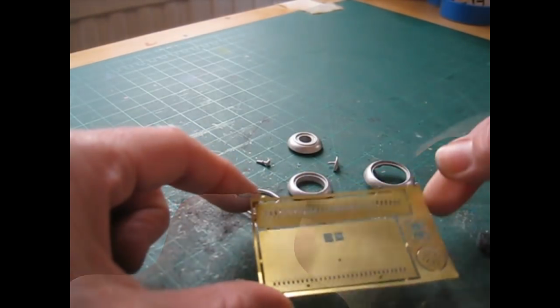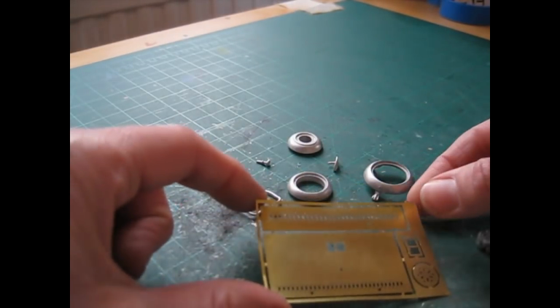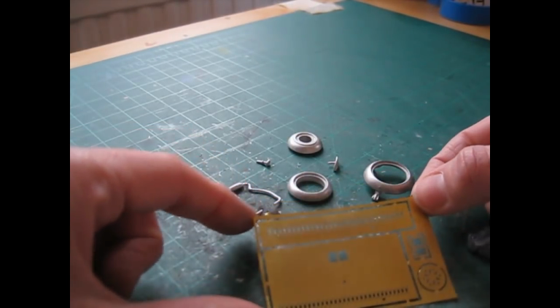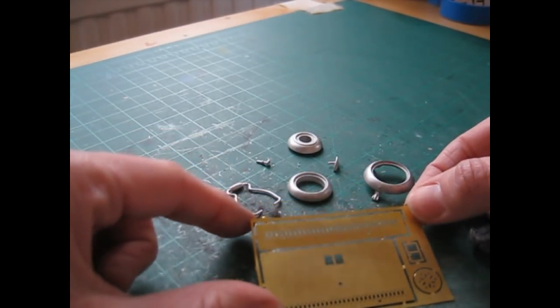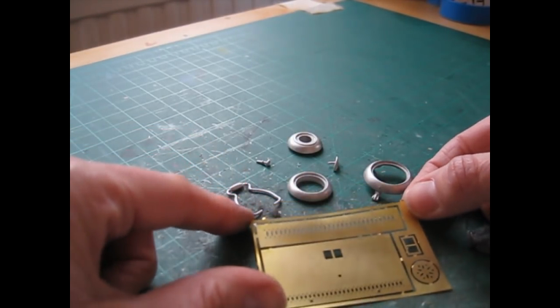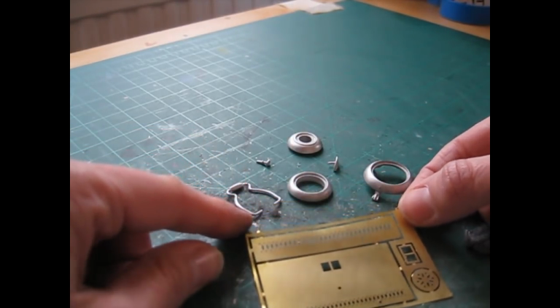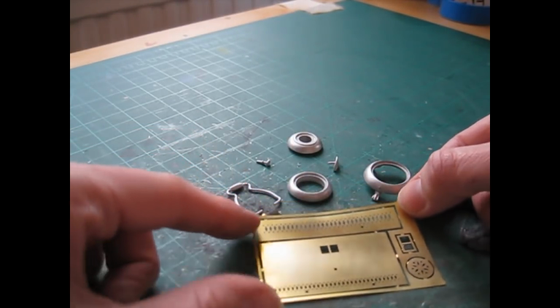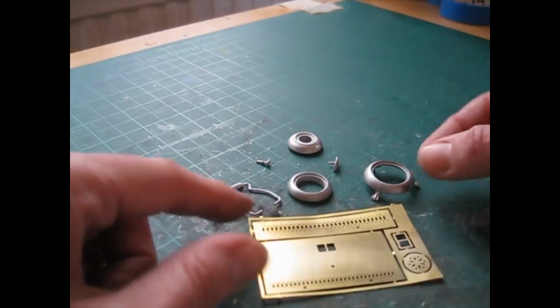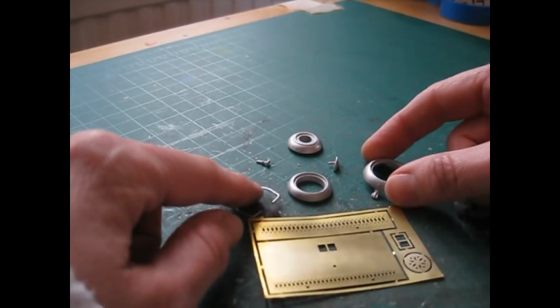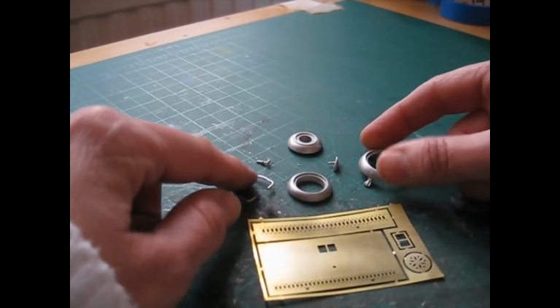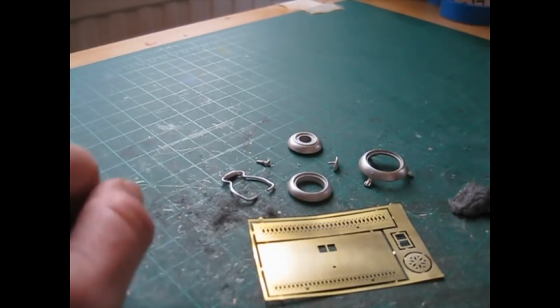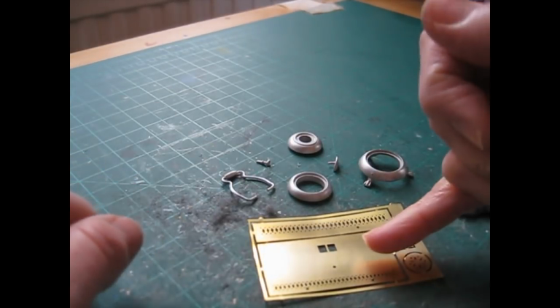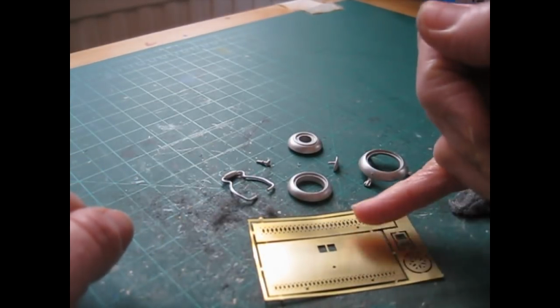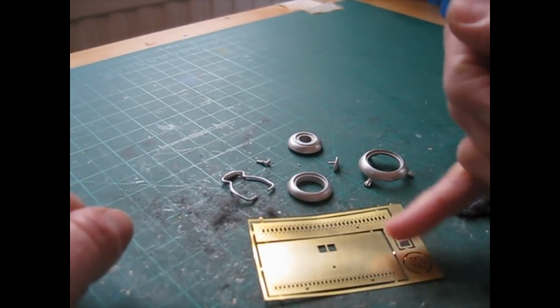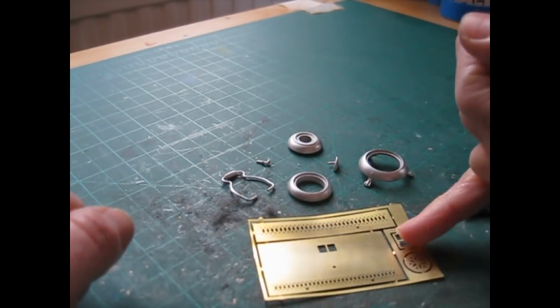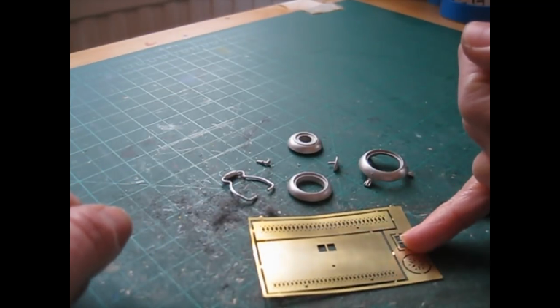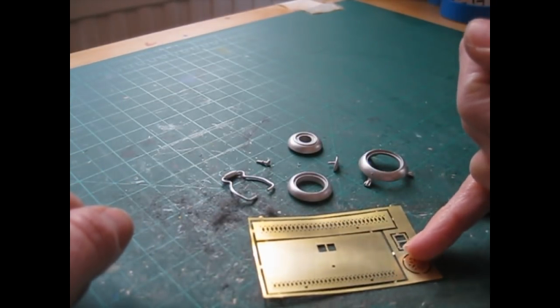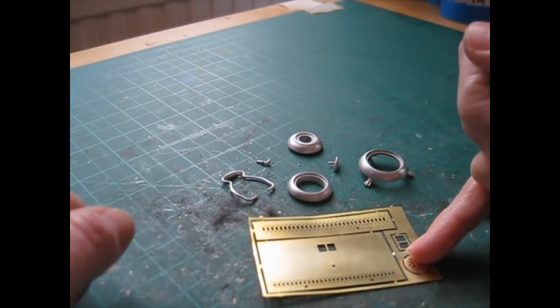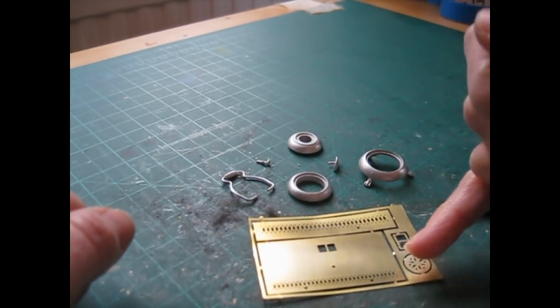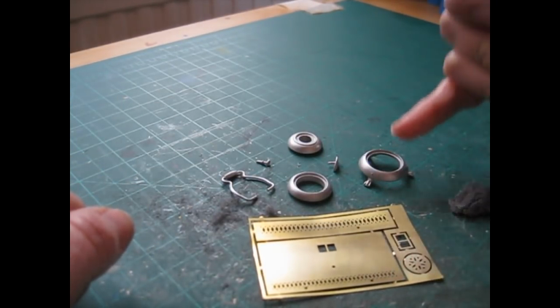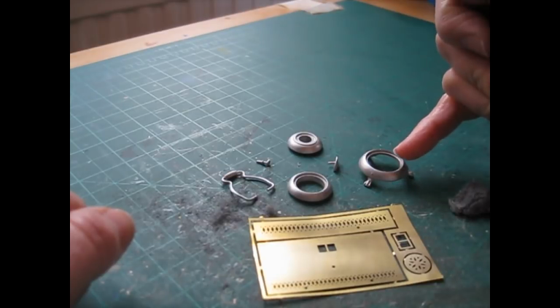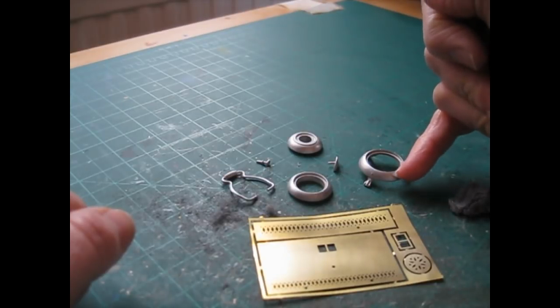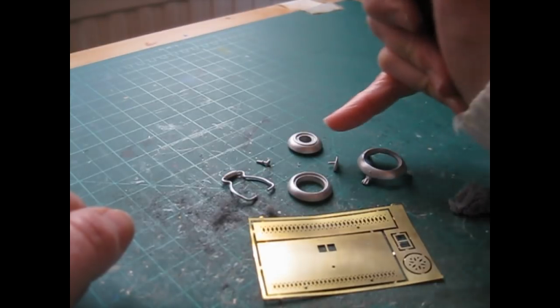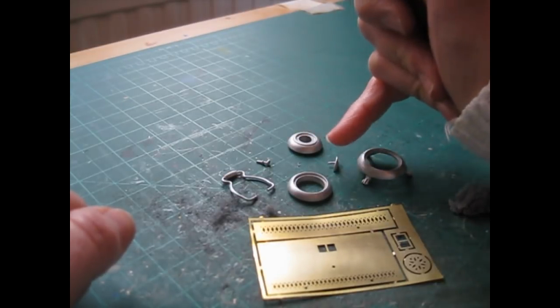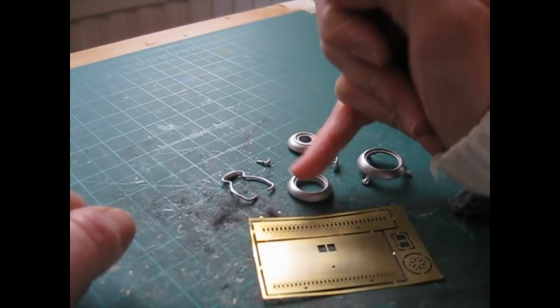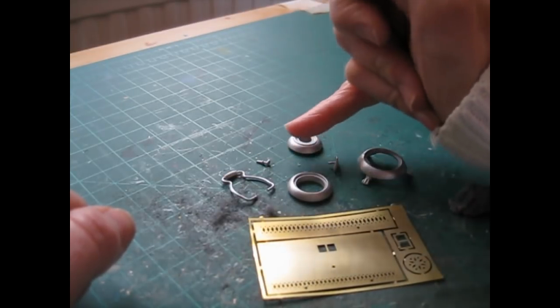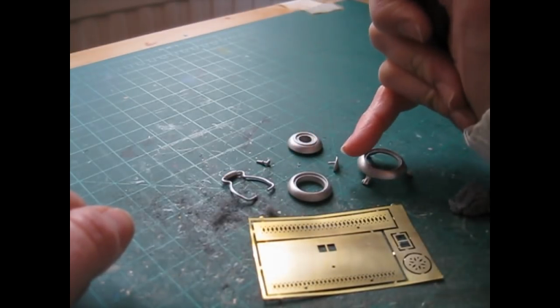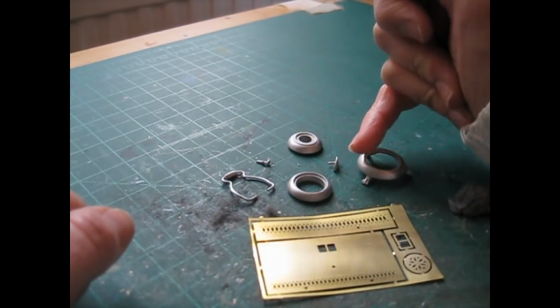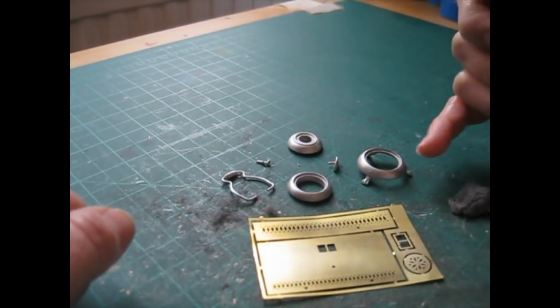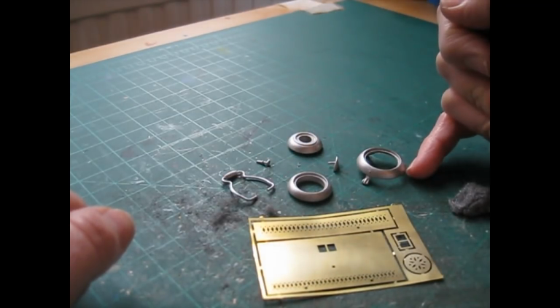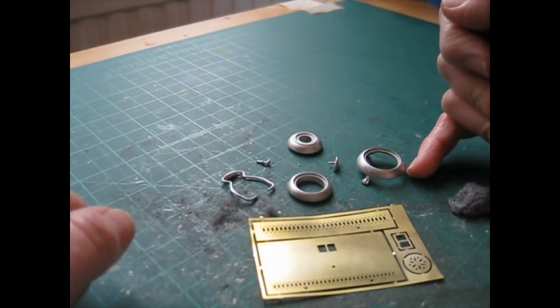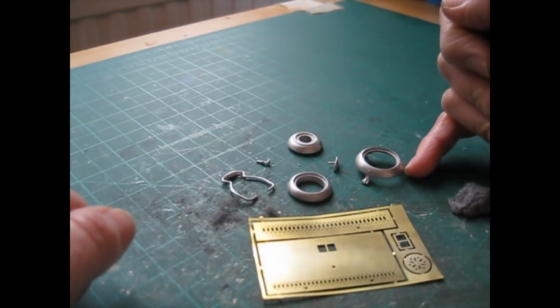It's just worth saying at this stage: if you wanted to leave all of the brass bits as brass, you would need to paint all your other kit pieces first before constructing the heater.